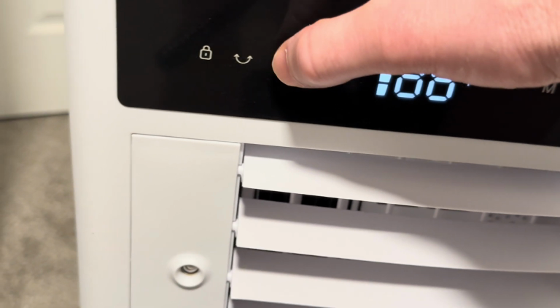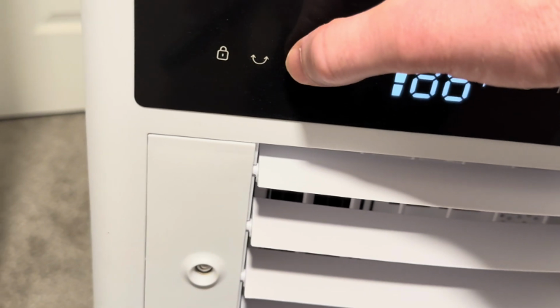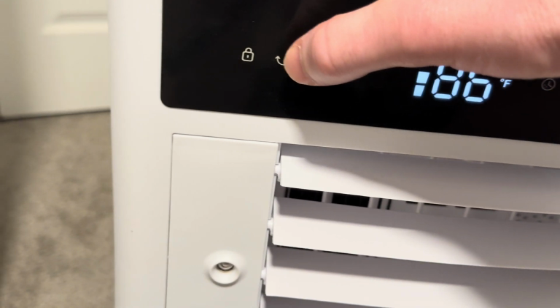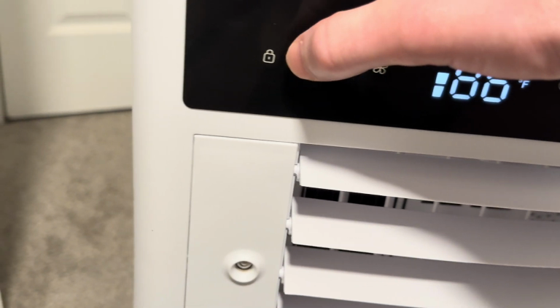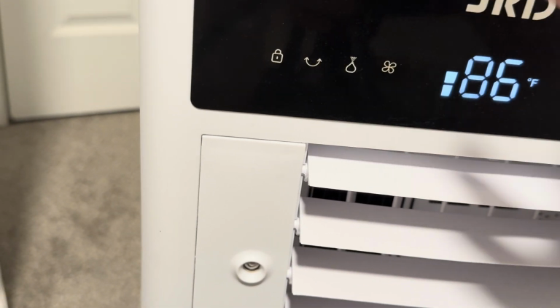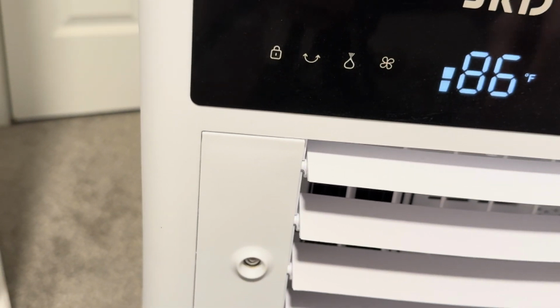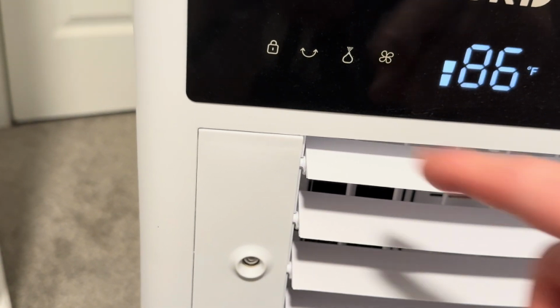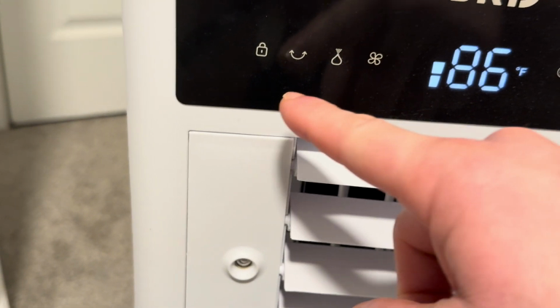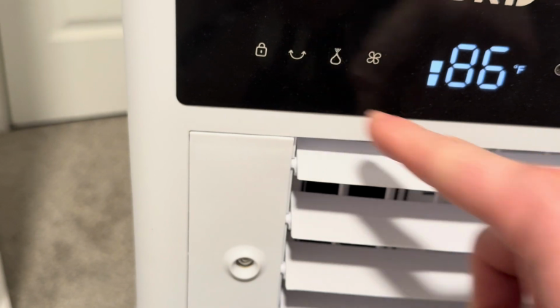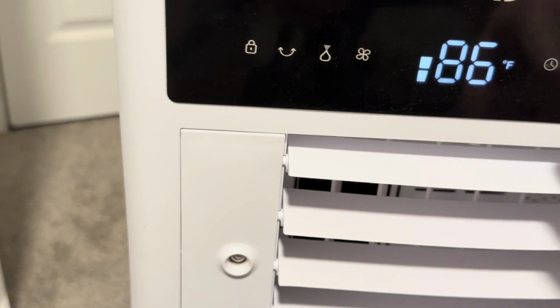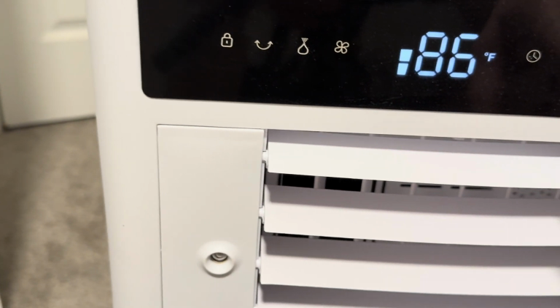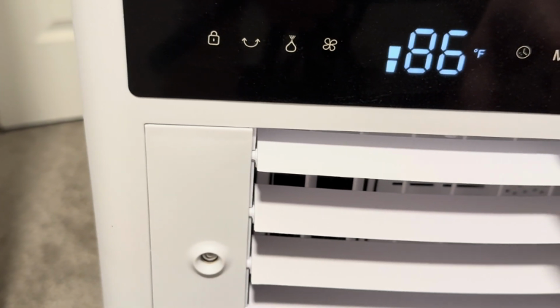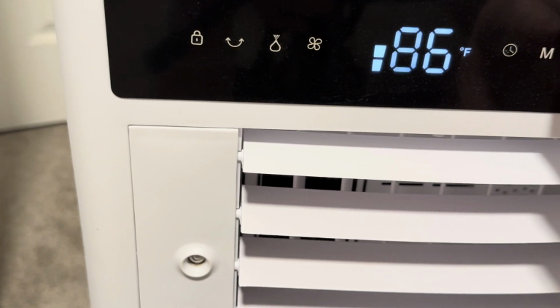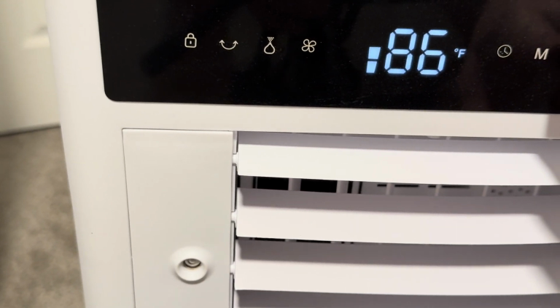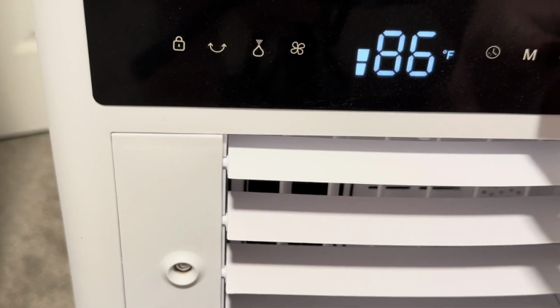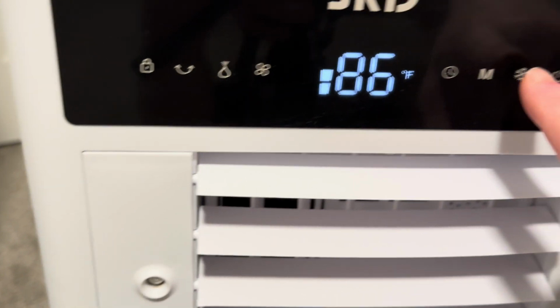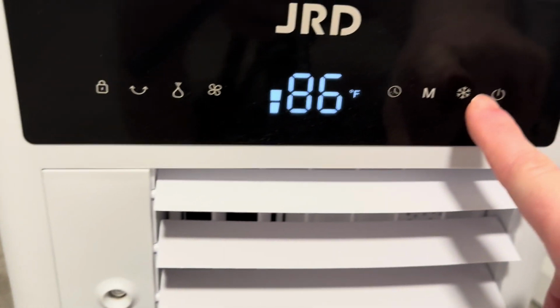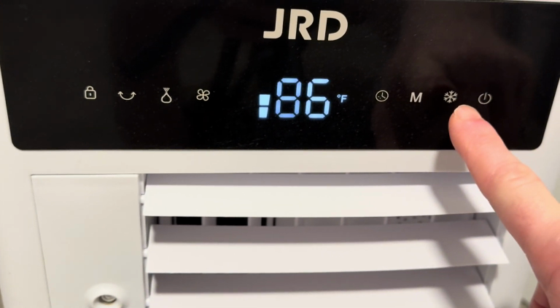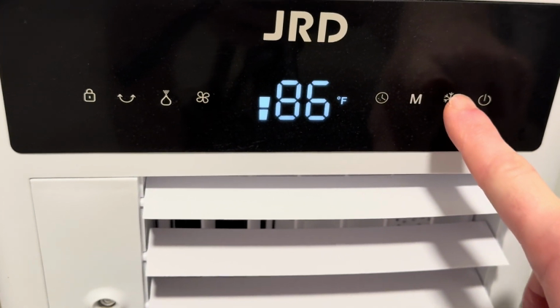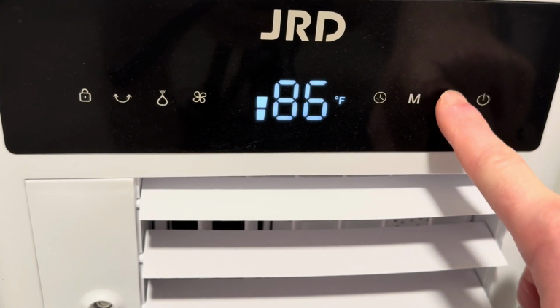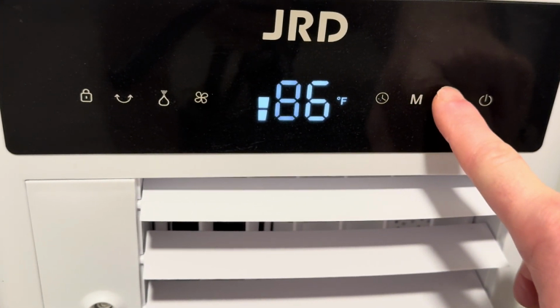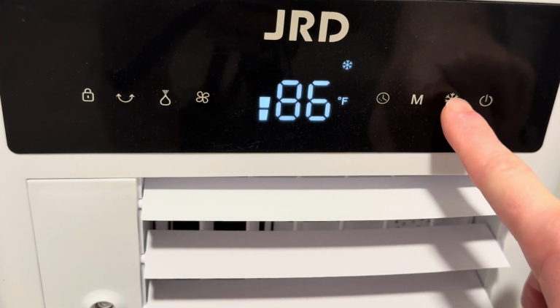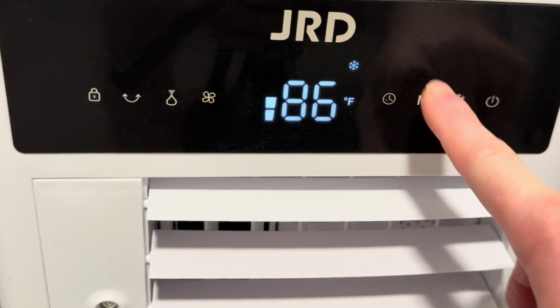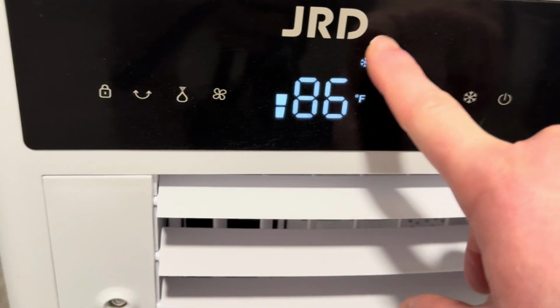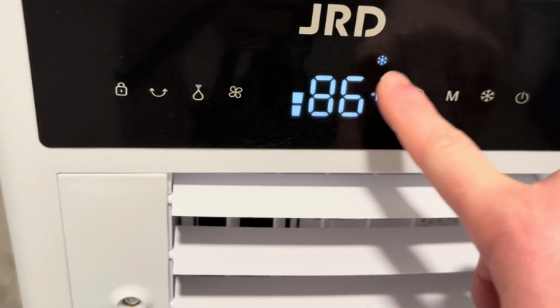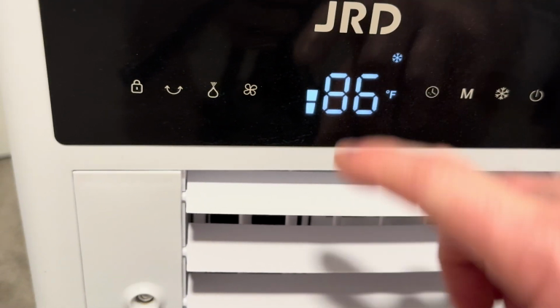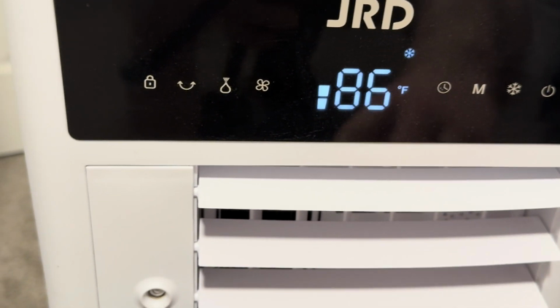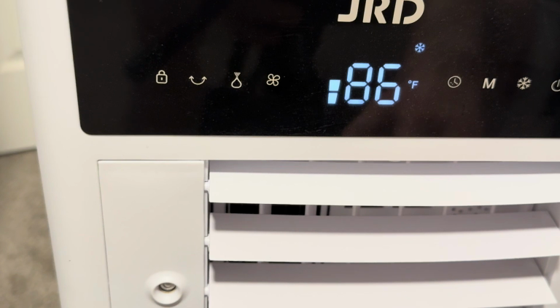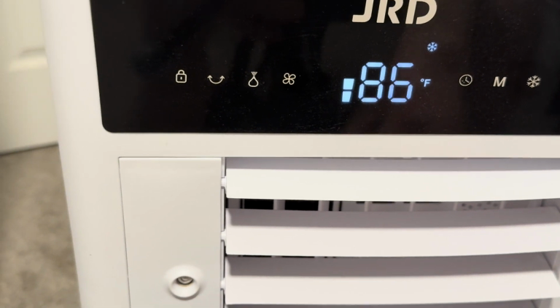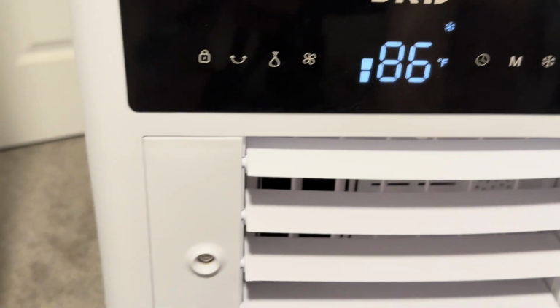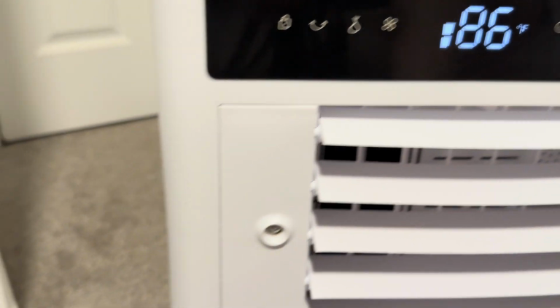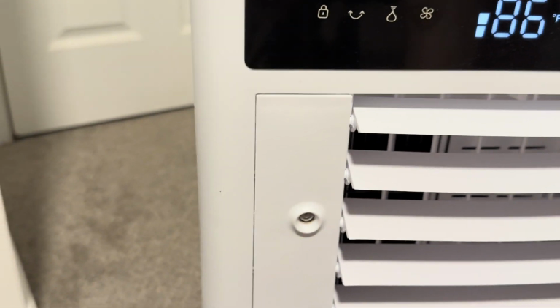It's got a spray function, an oscillating function, and a lock function. I like this one here — it kind of cools everything off a little bit.